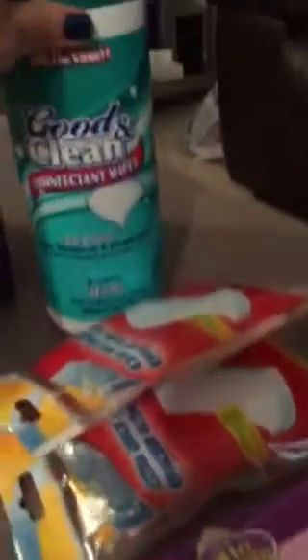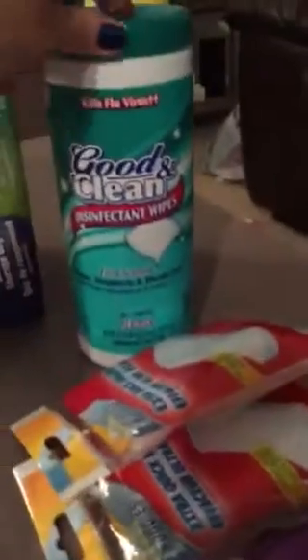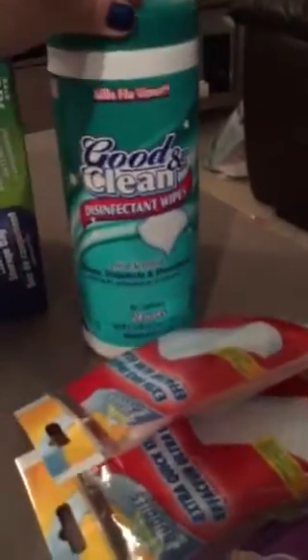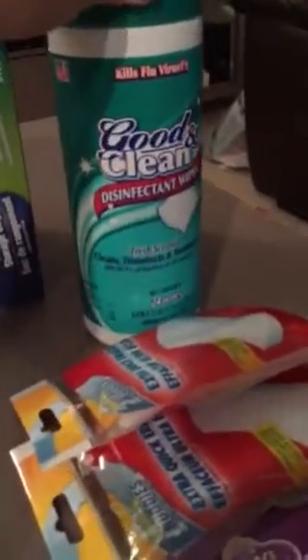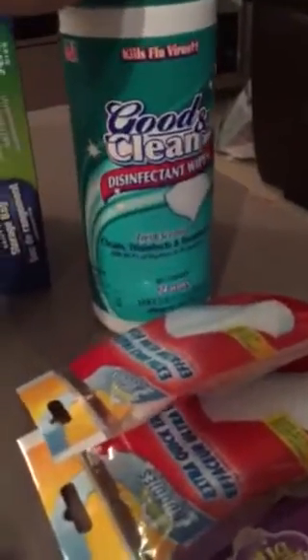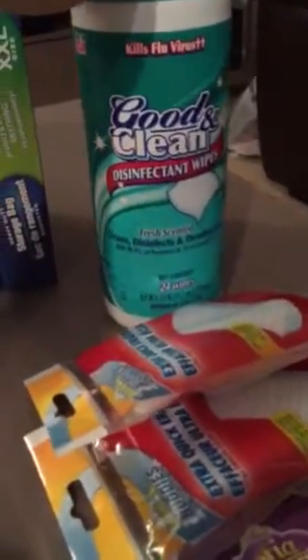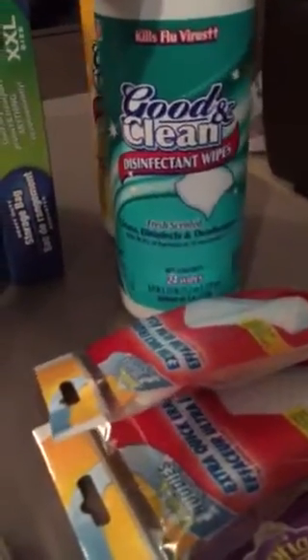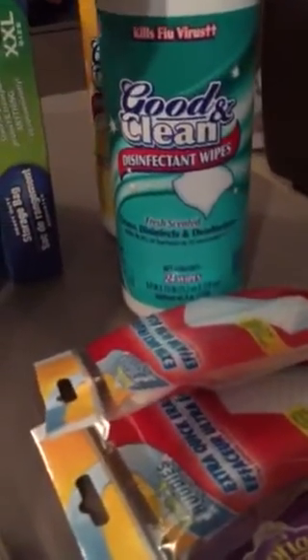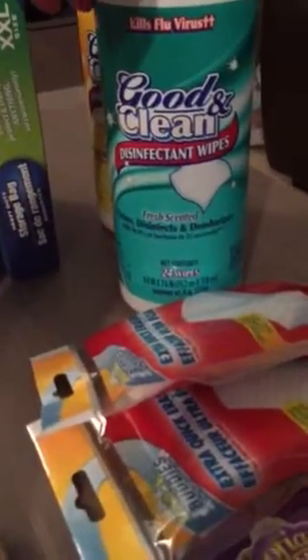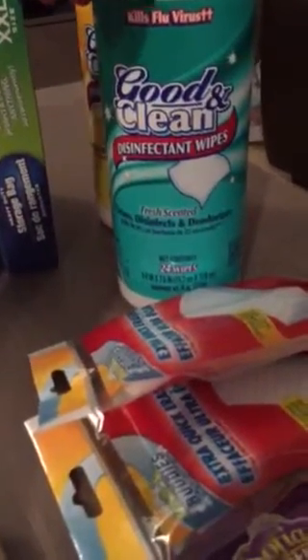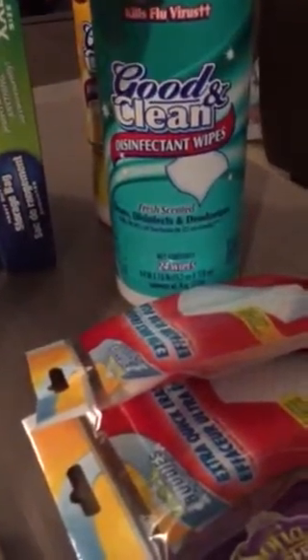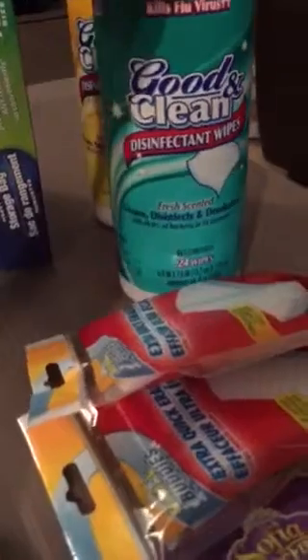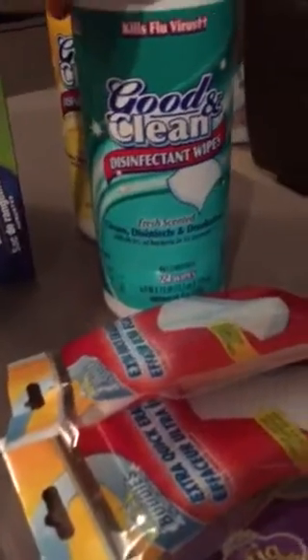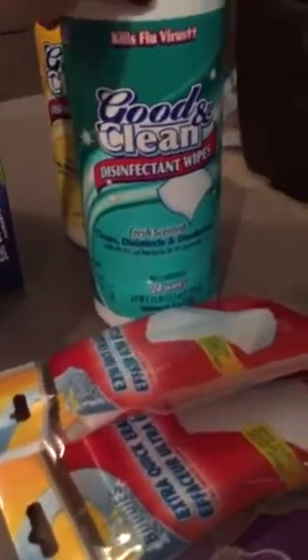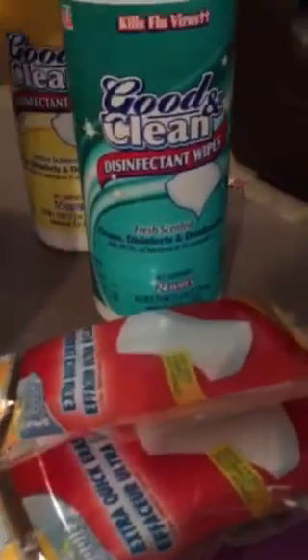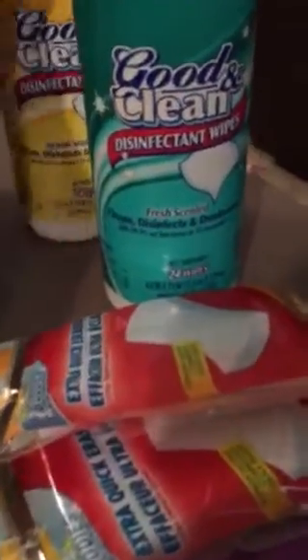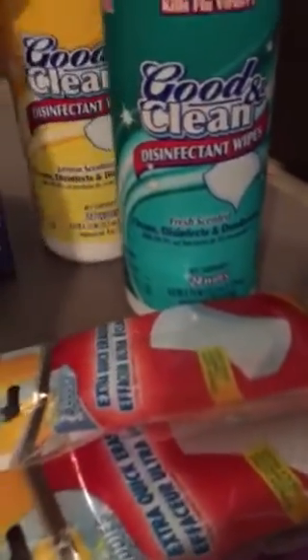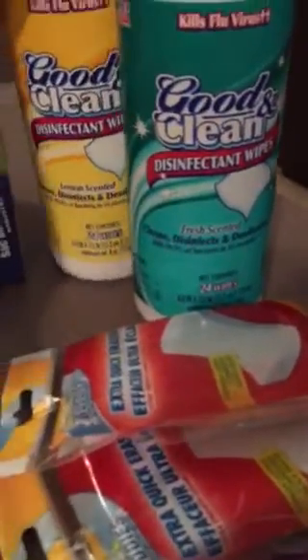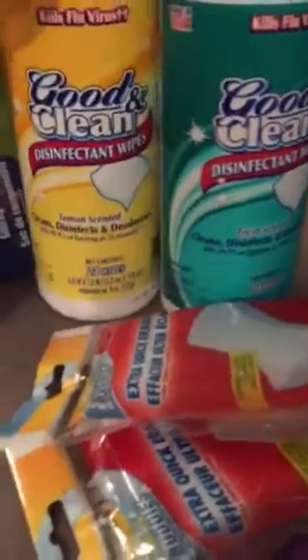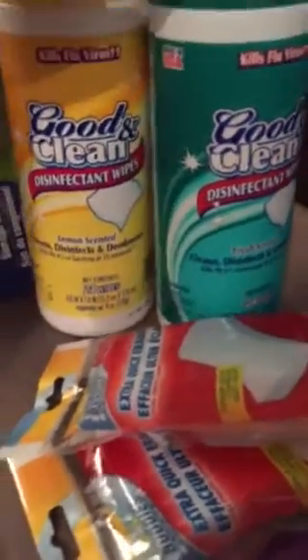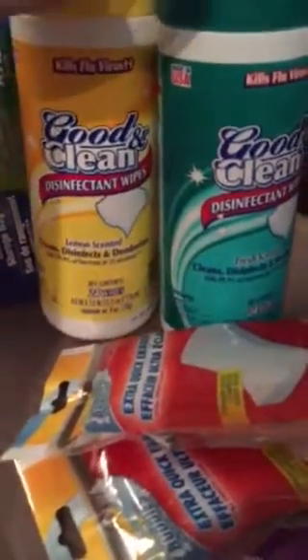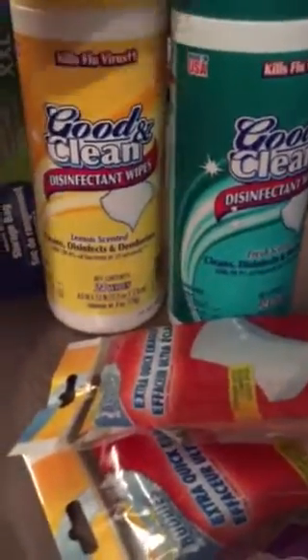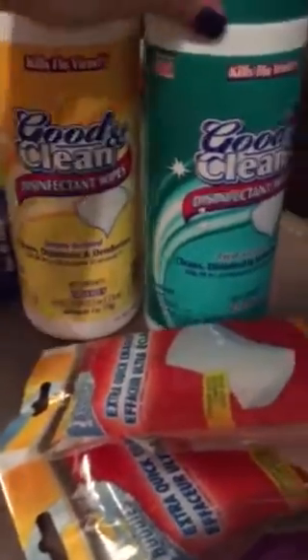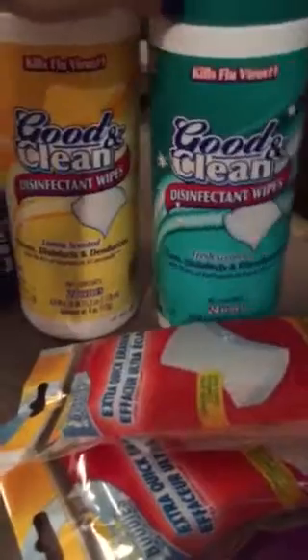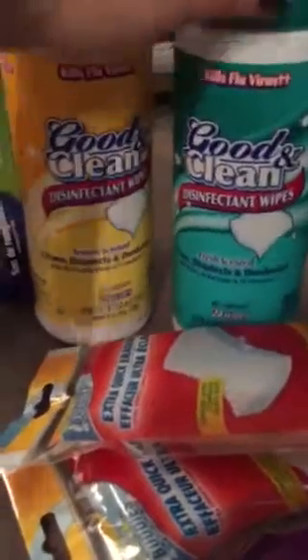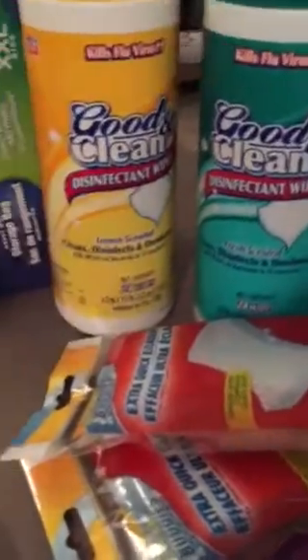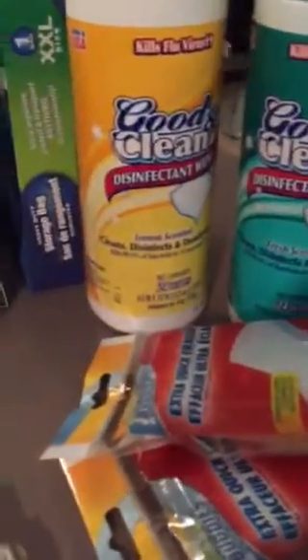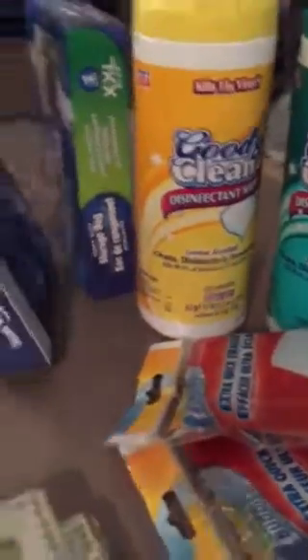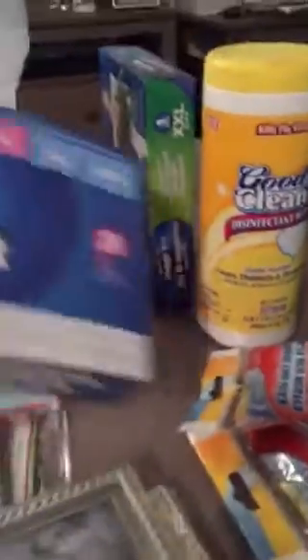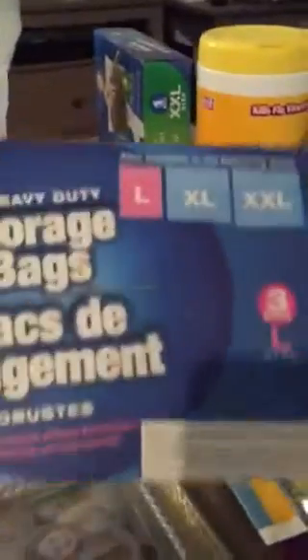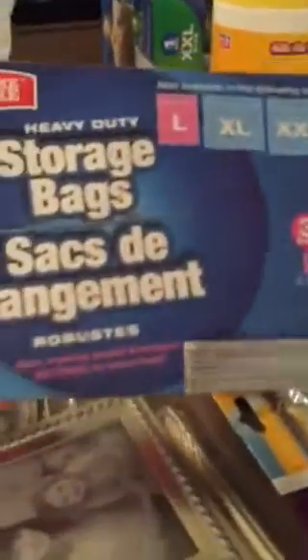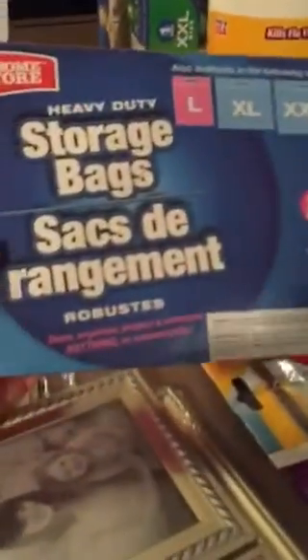And then I get these all the time. These are the disinfecting wipes for the bathroom, and then the lemon scent I use for the kitchen. So I got those. And then these were a find while I was getting those.